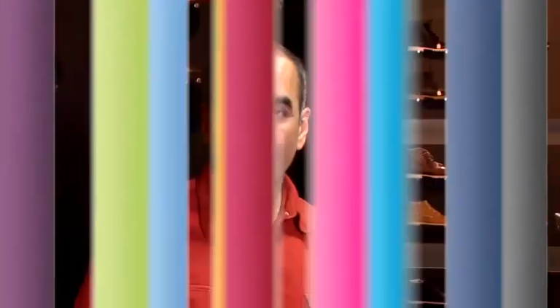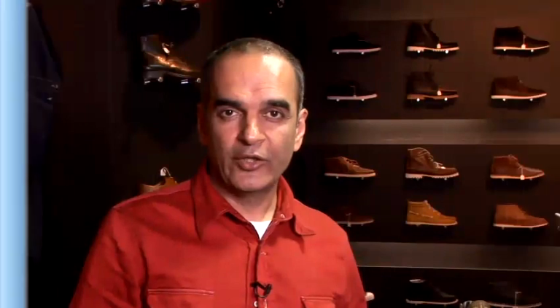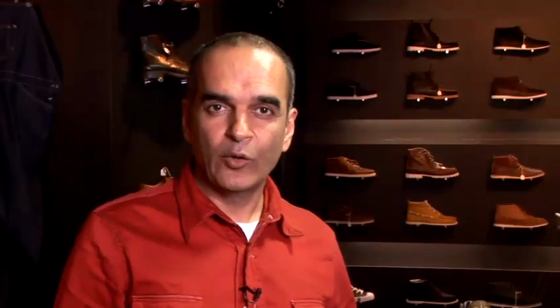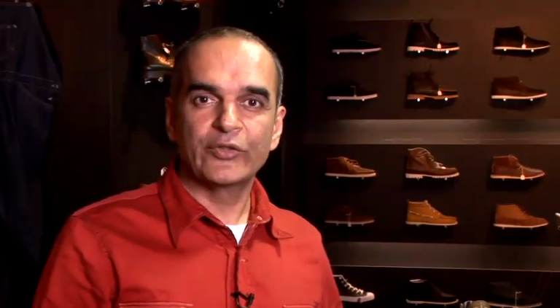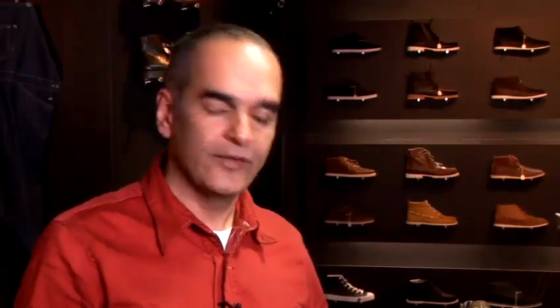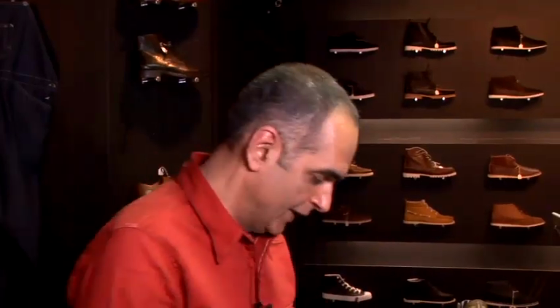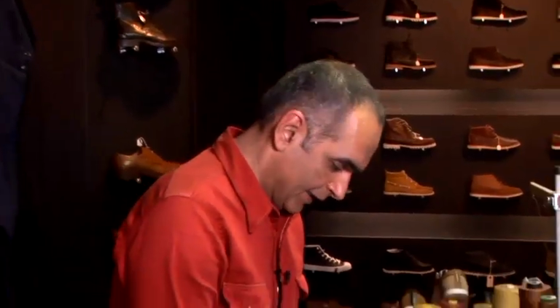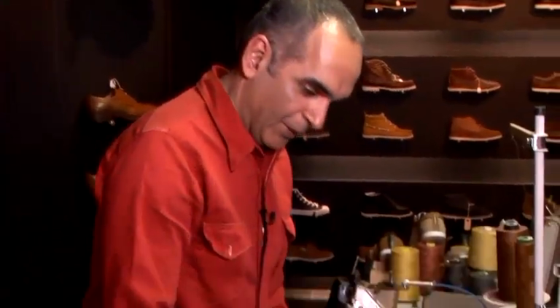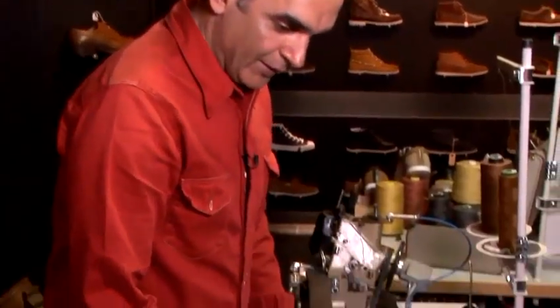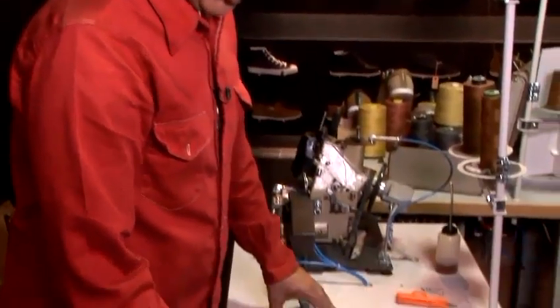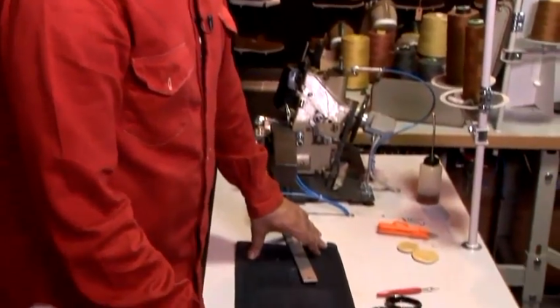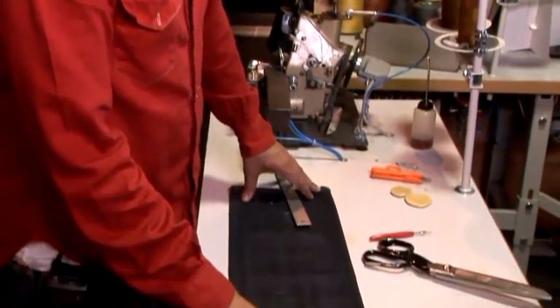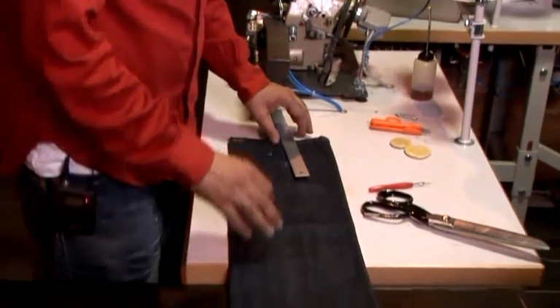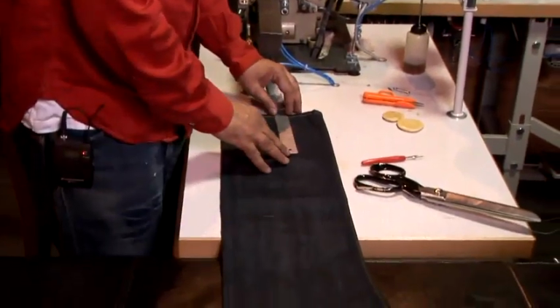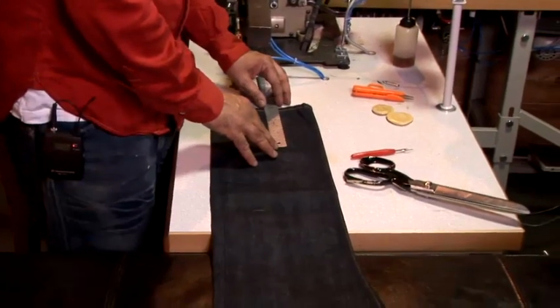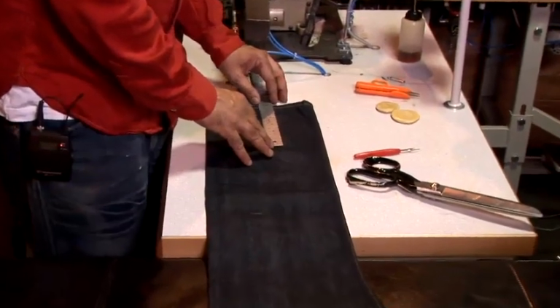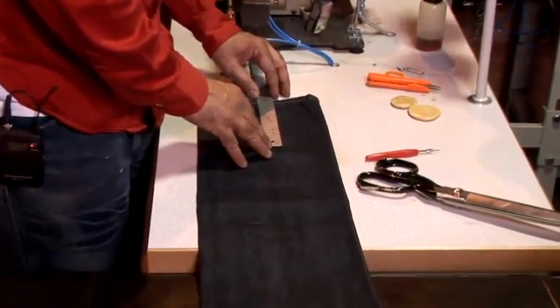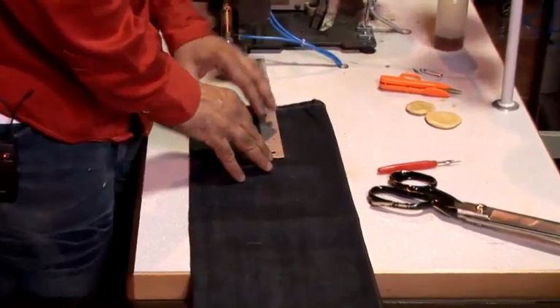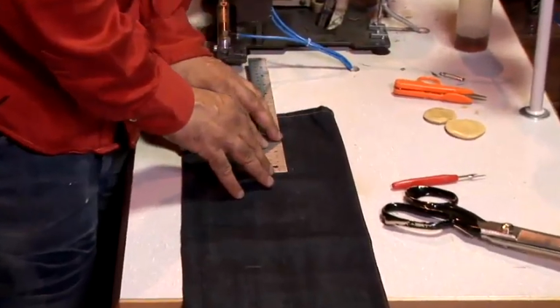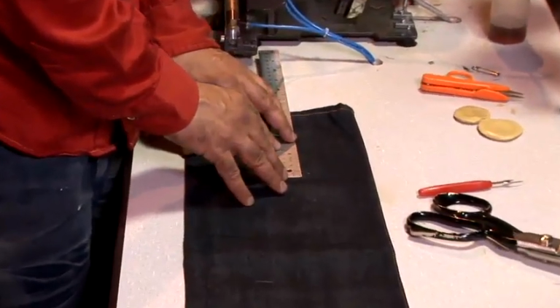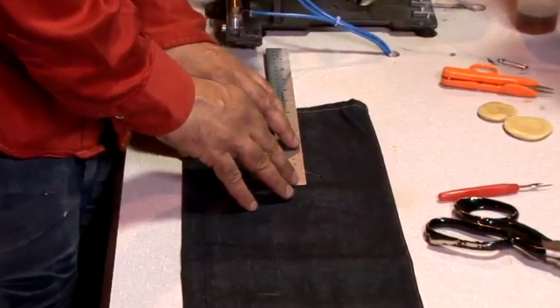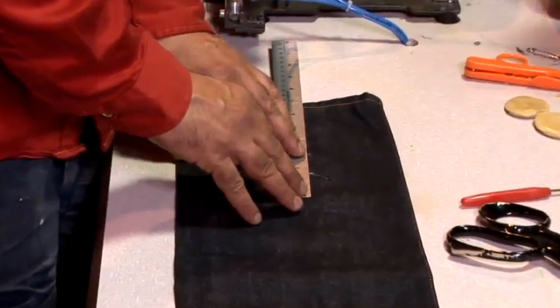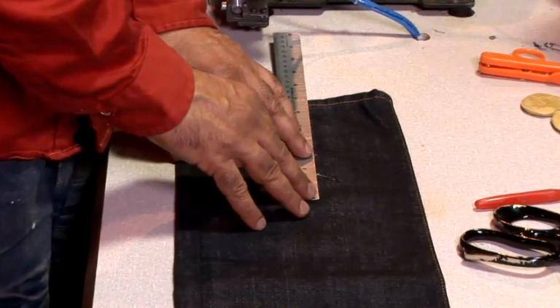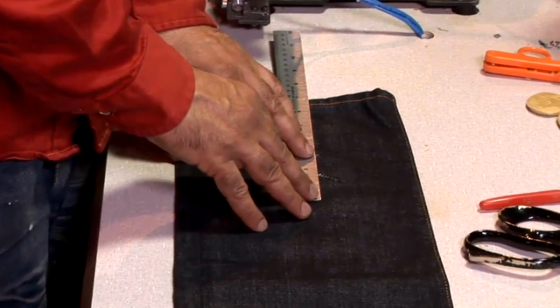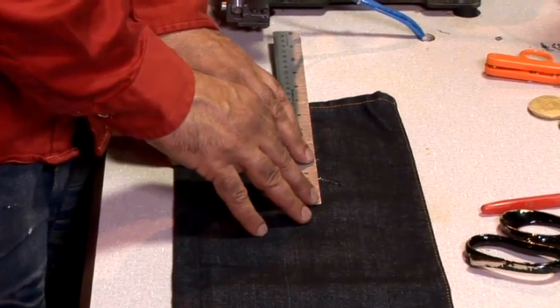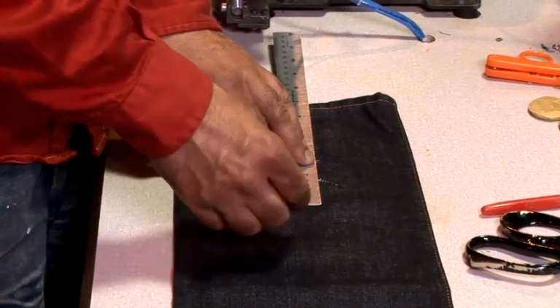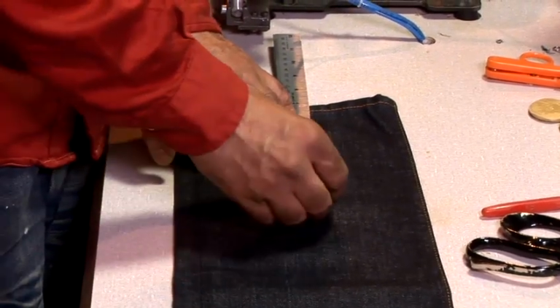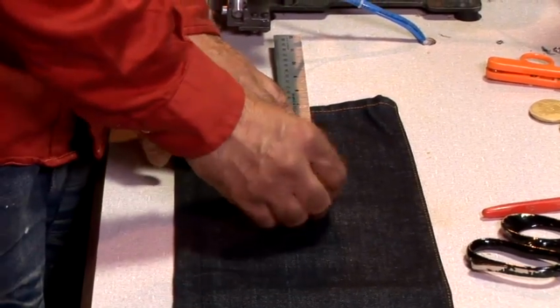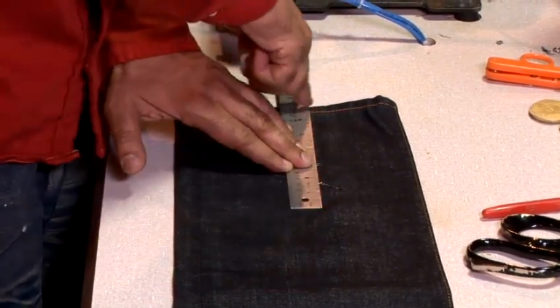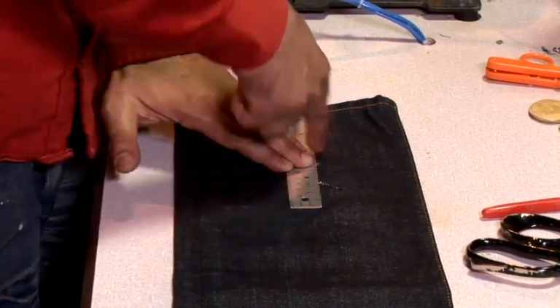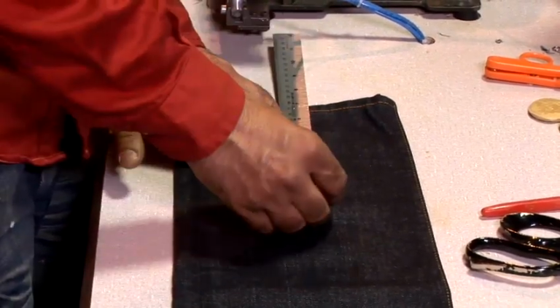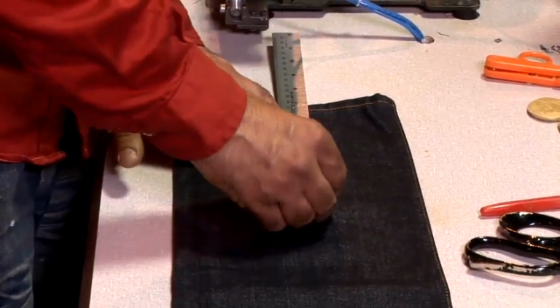I'm going to show you how to alter jeans. This is a pair of jeans I'm working on and playing around with a little bit, but it's very simple. In this case we've decided that we're going to shorten jeans by a massive seven inches, so measured seven inches across from the bottom.